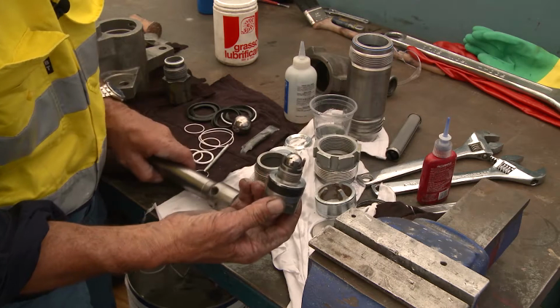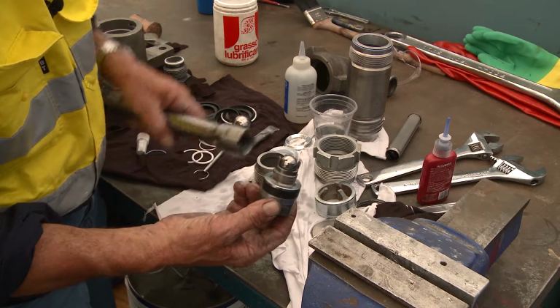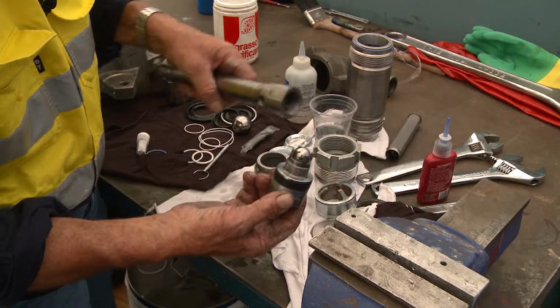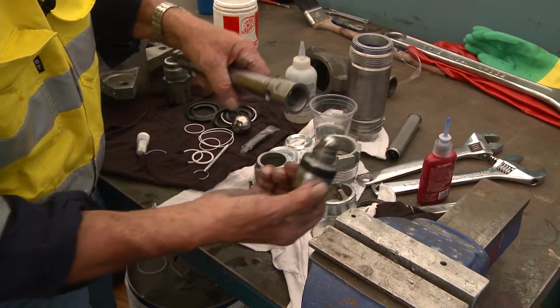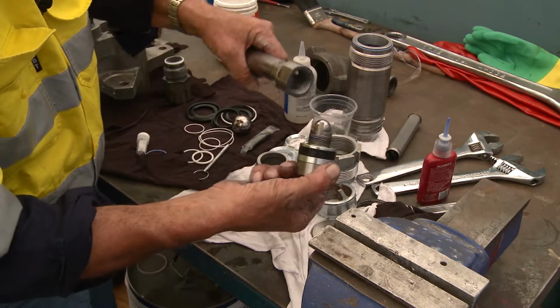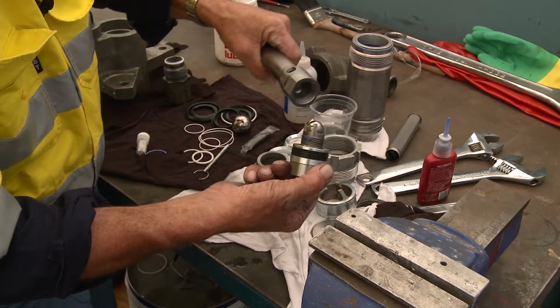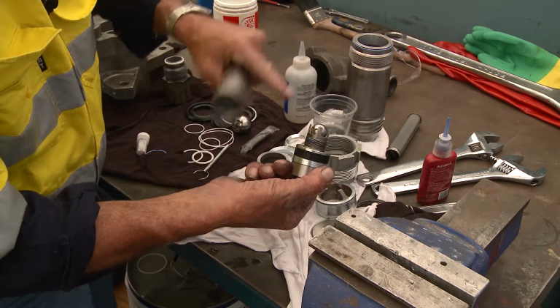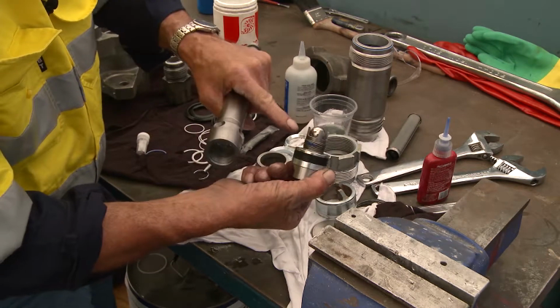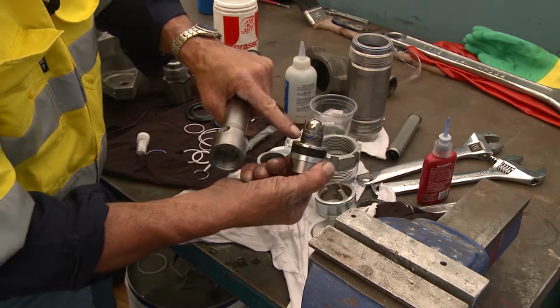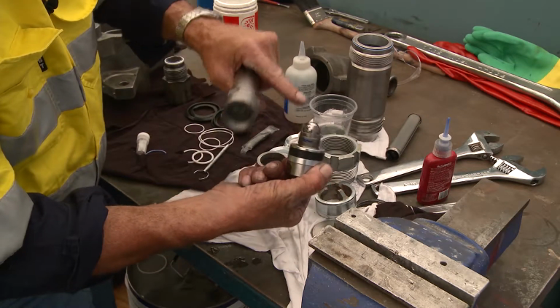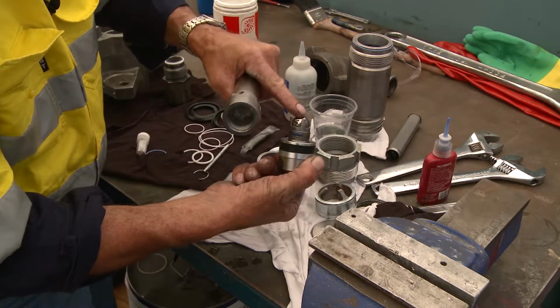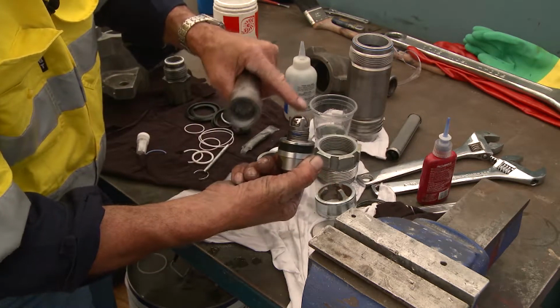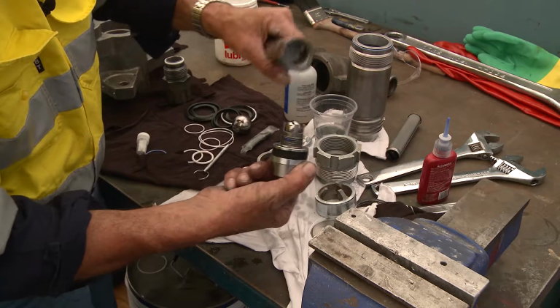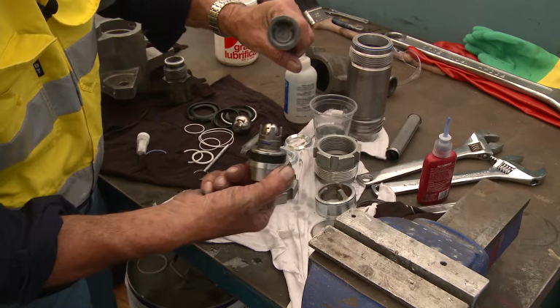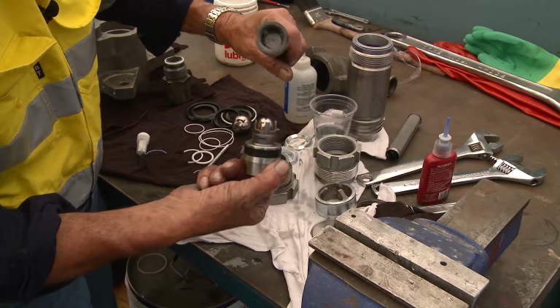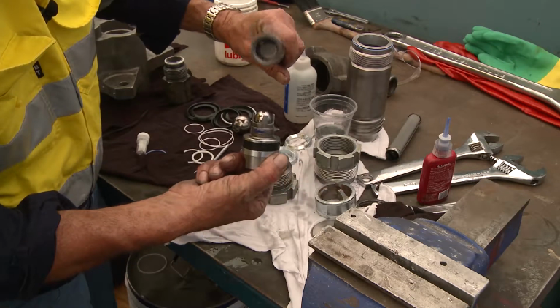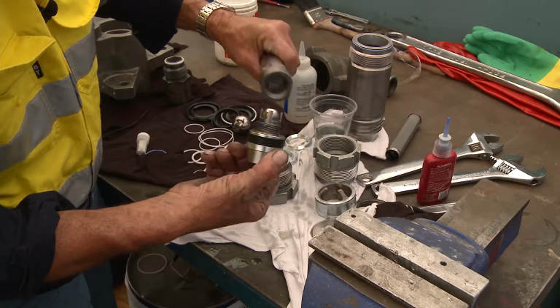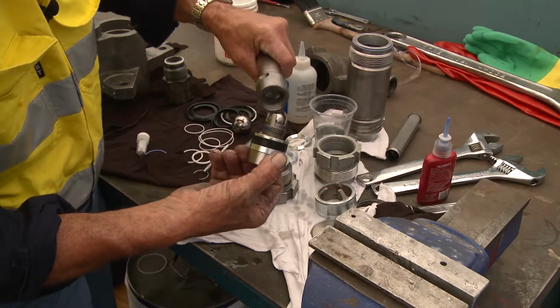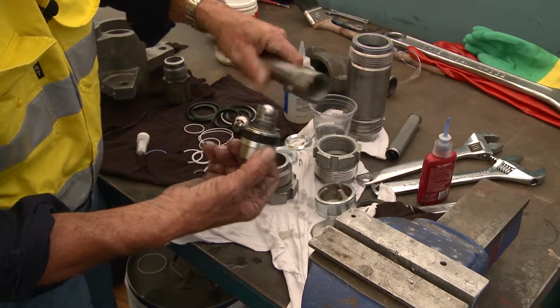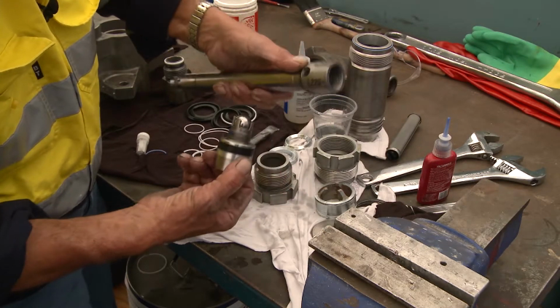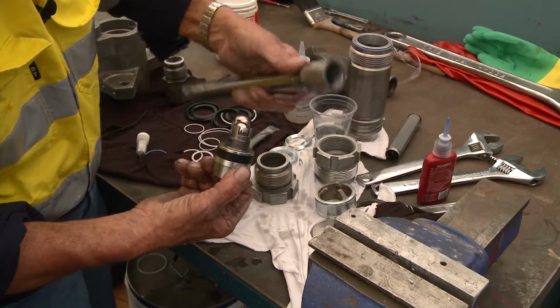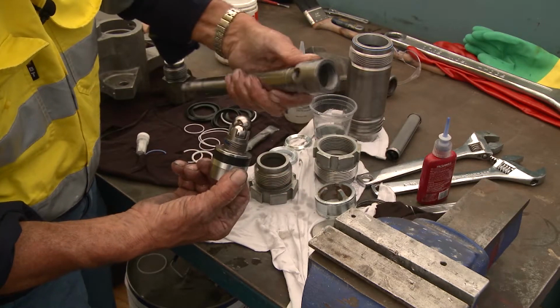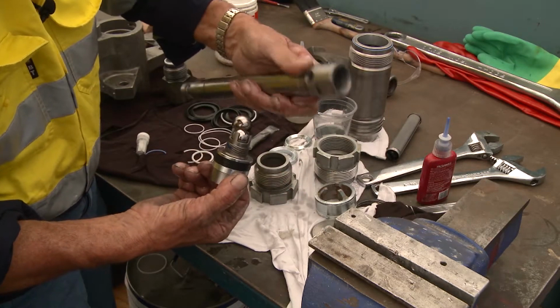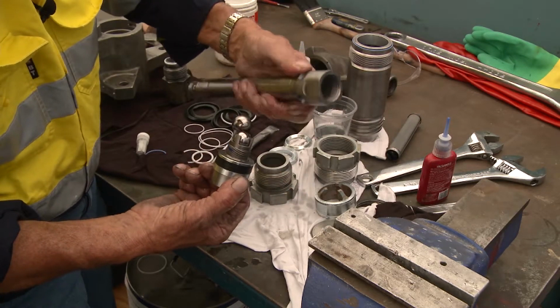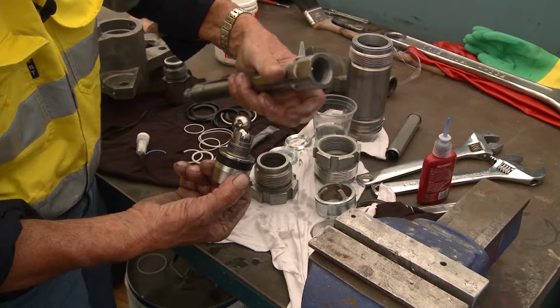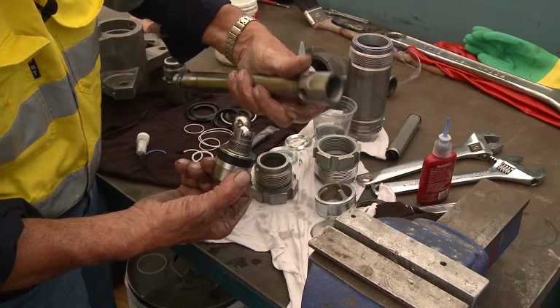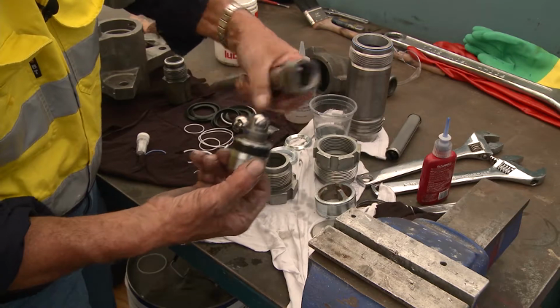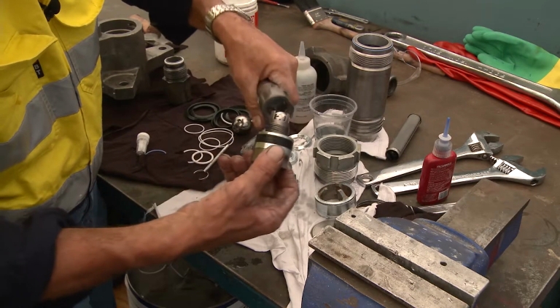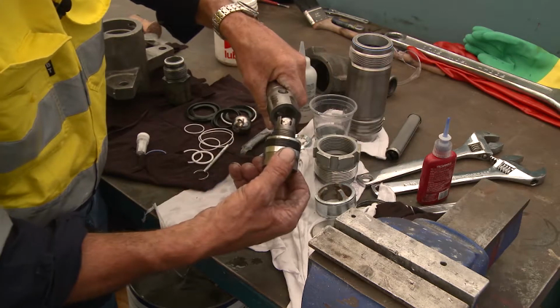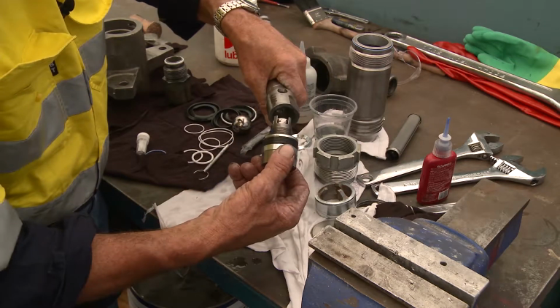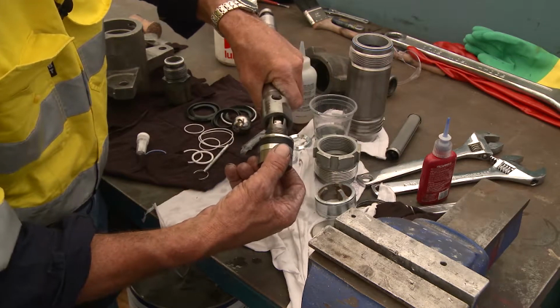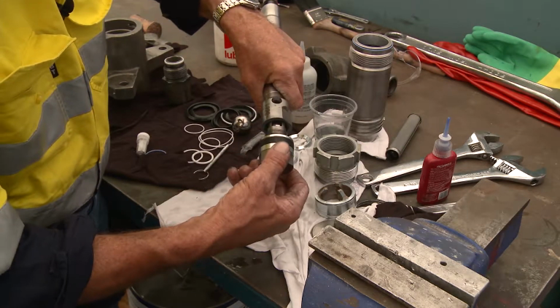By doing it that way, I can see where the Loctite is, I can see where the ball is, the thread in the end of the piston is clean, and all the Venturis, ports, and outlets are all clean. Then I reassemble it.